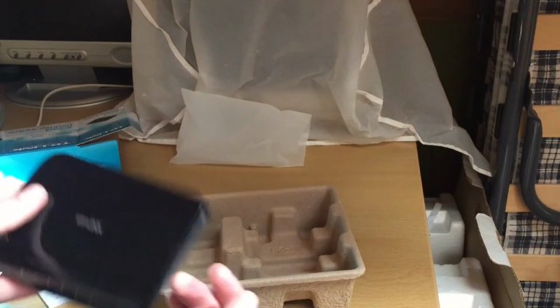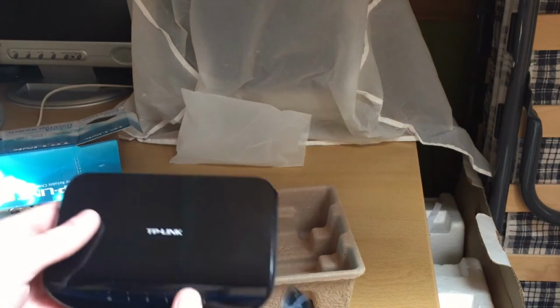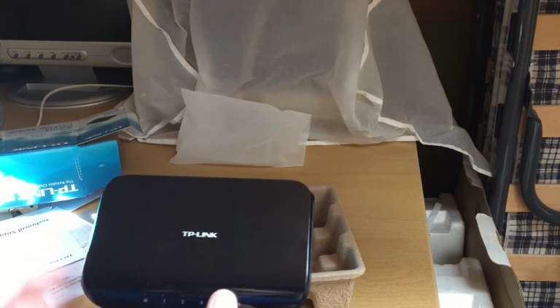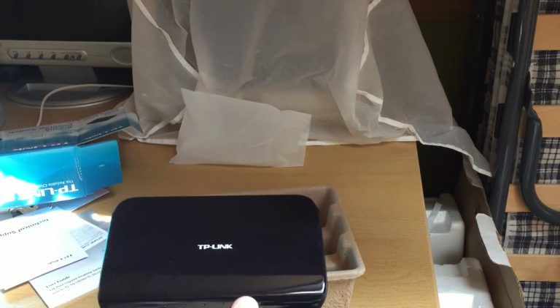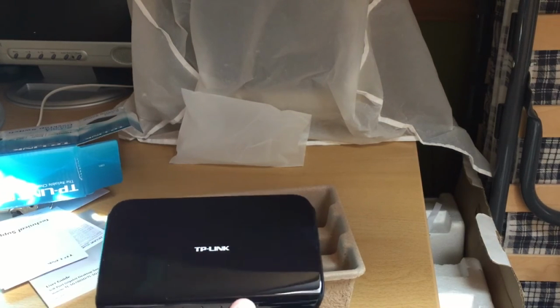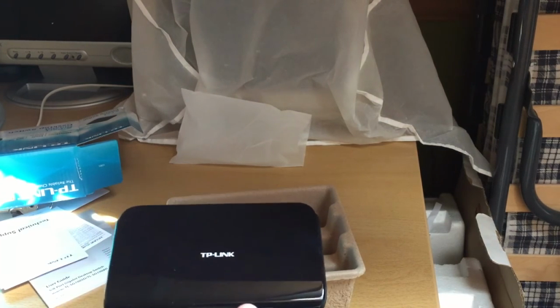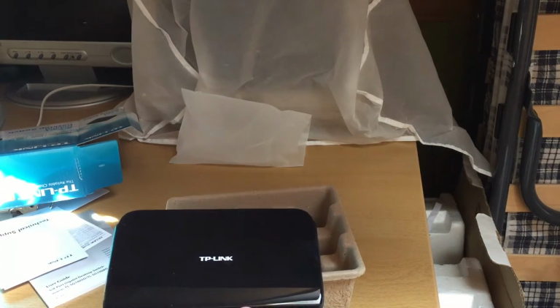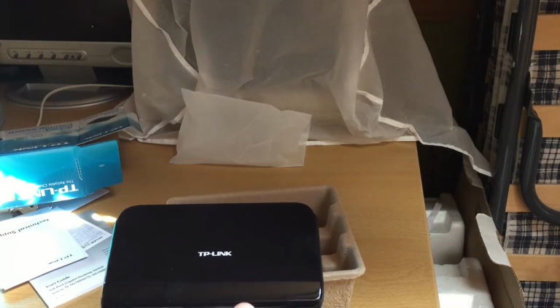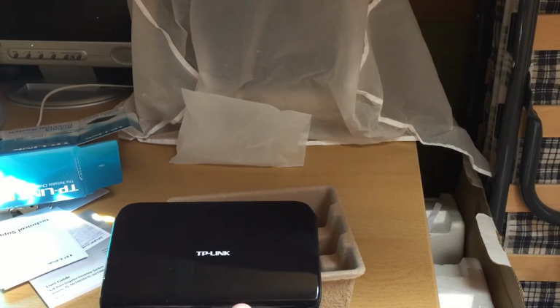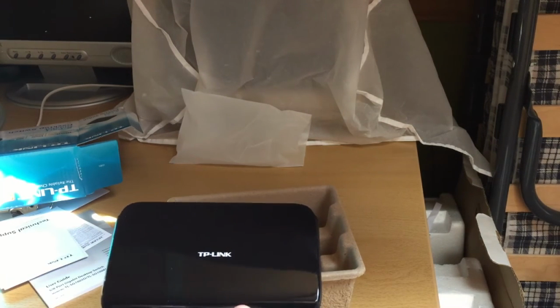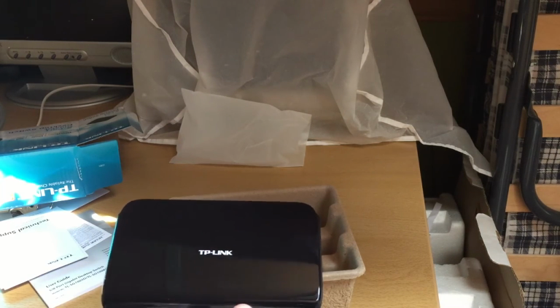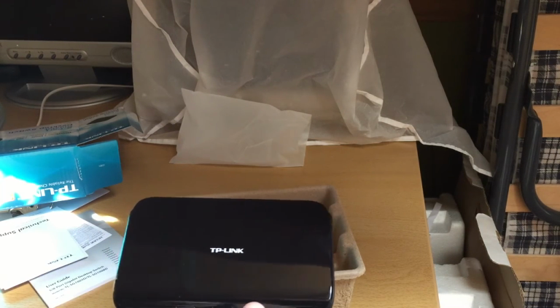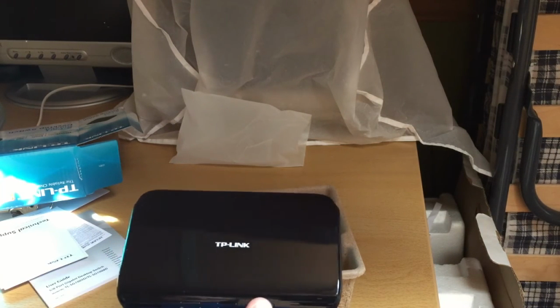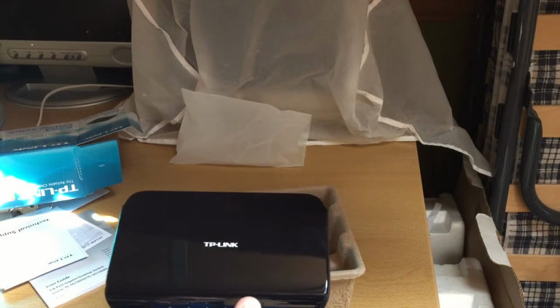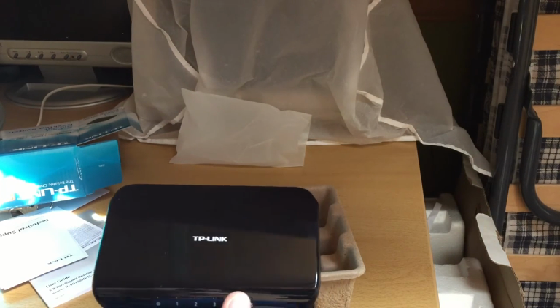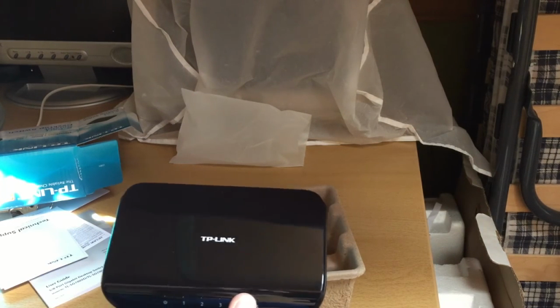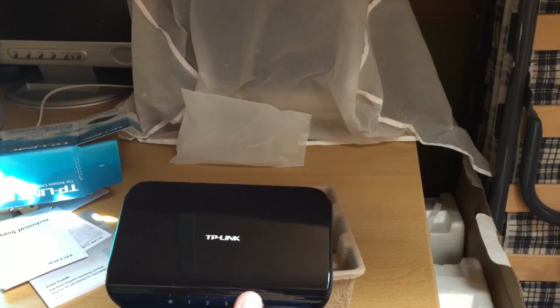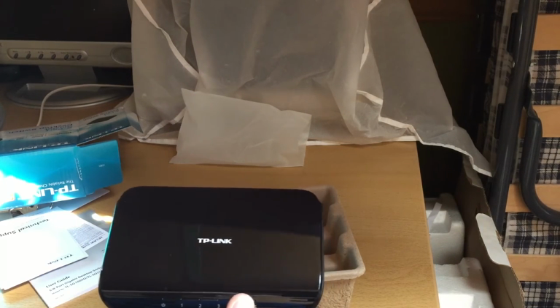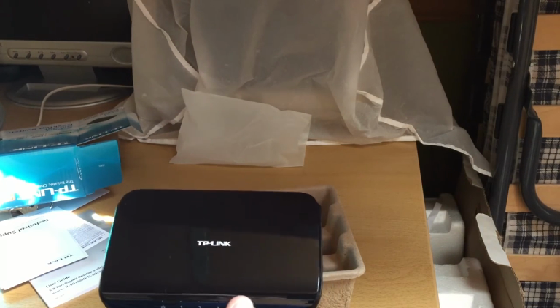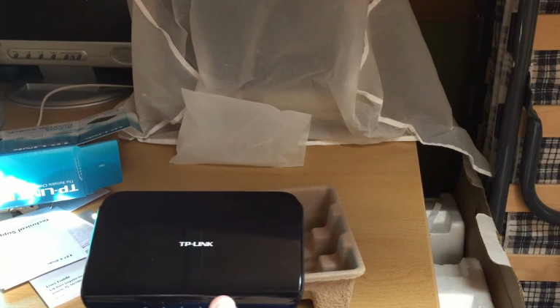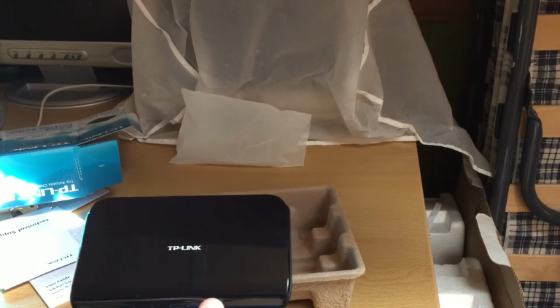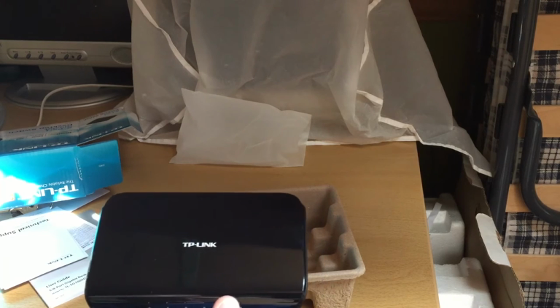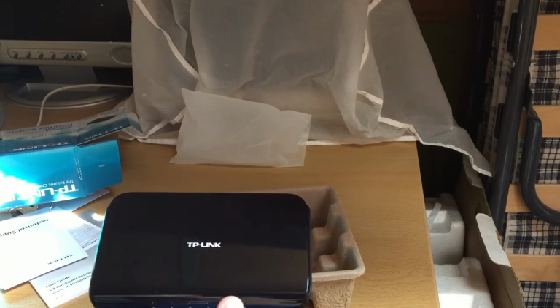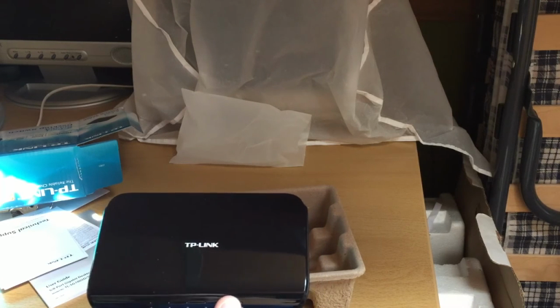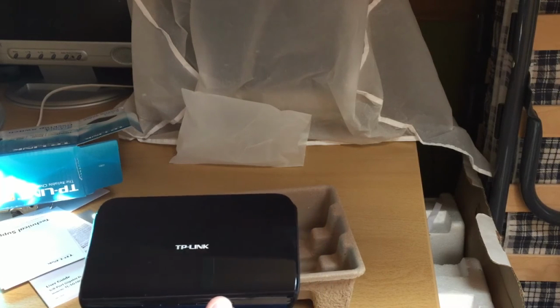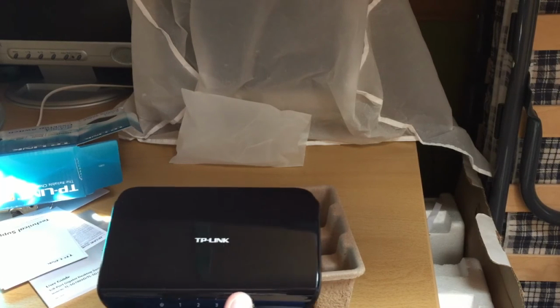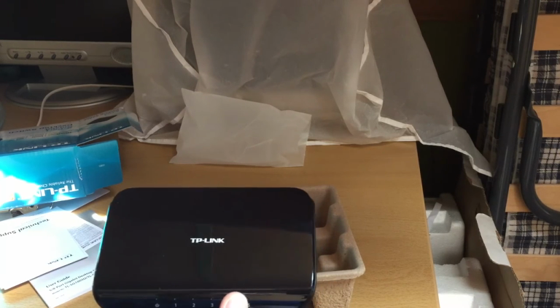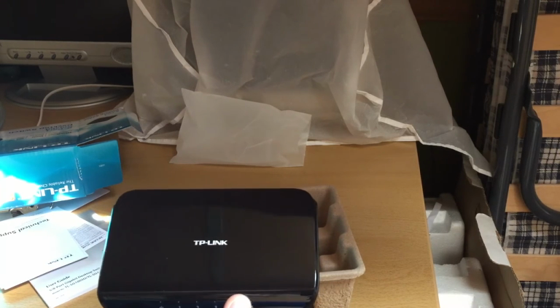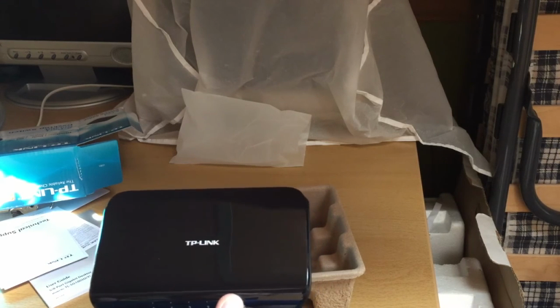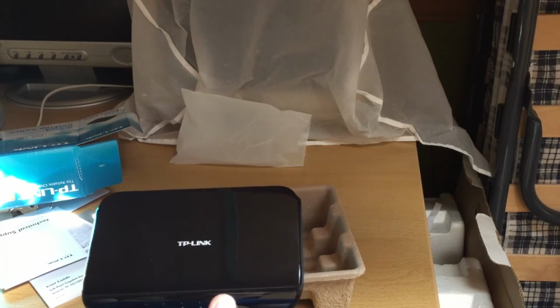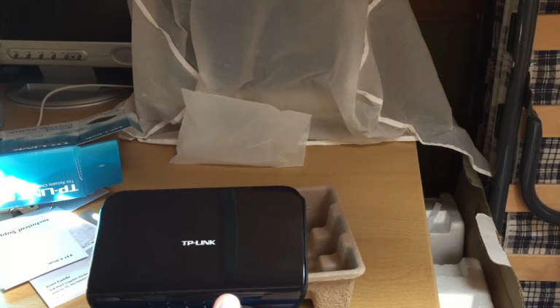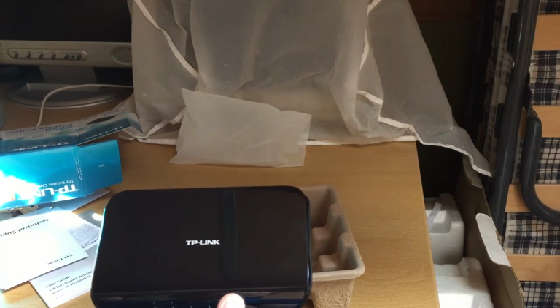Let's continue this network upgrade saga. This is really more of a pain in the ass than it should have been, but oh well - we'll get there.